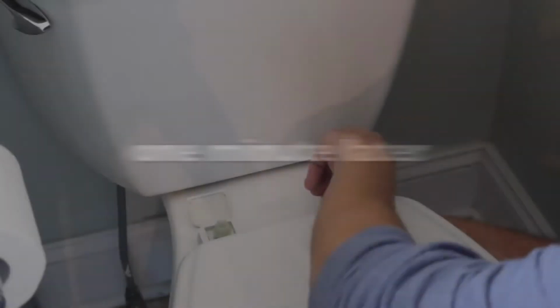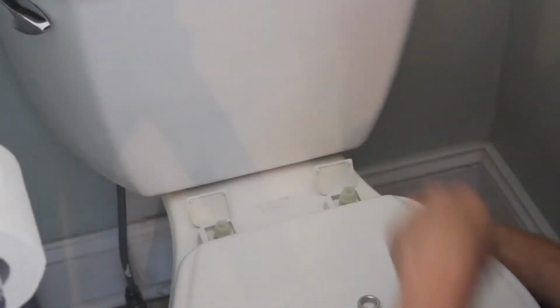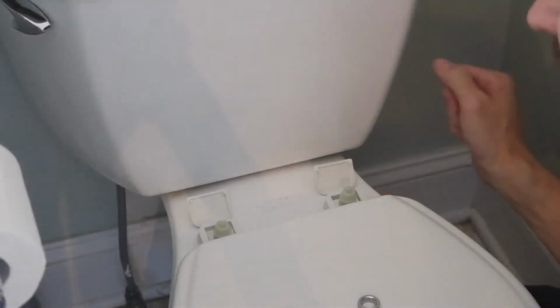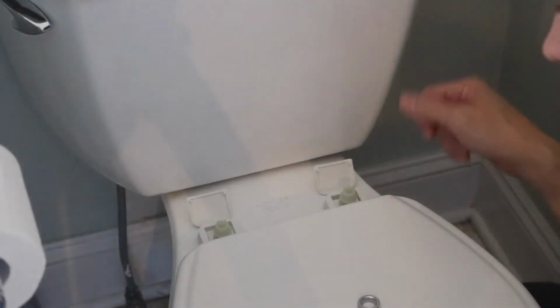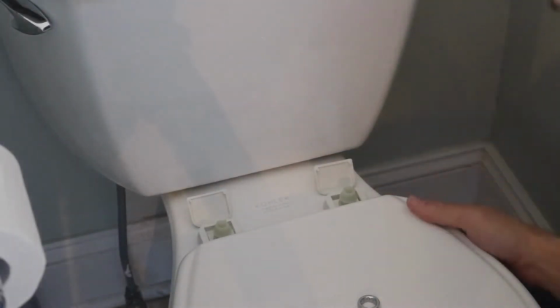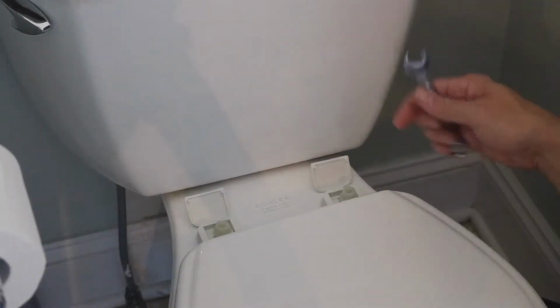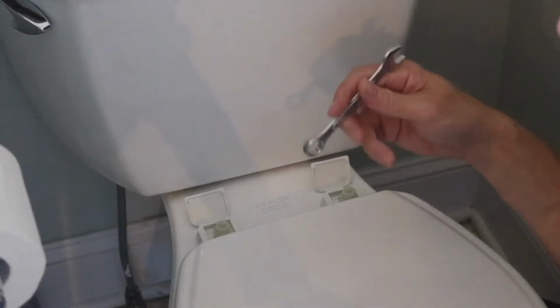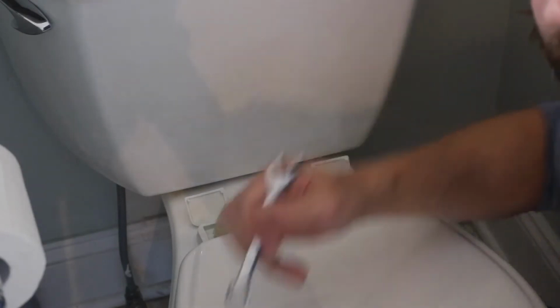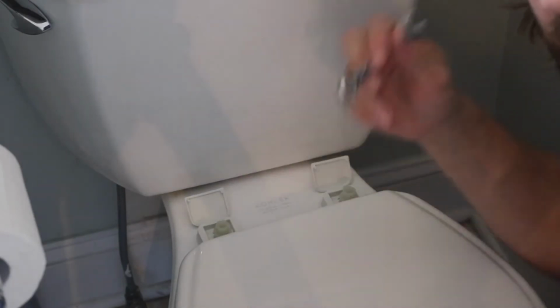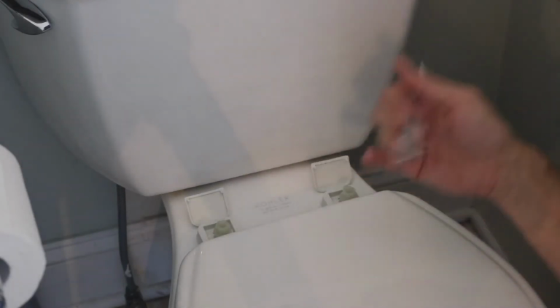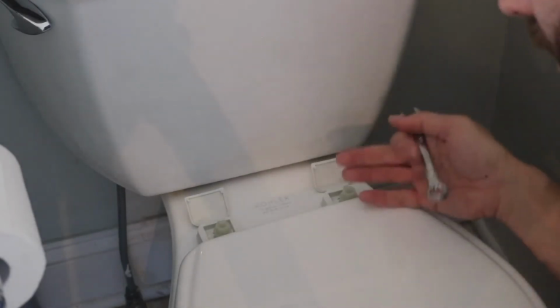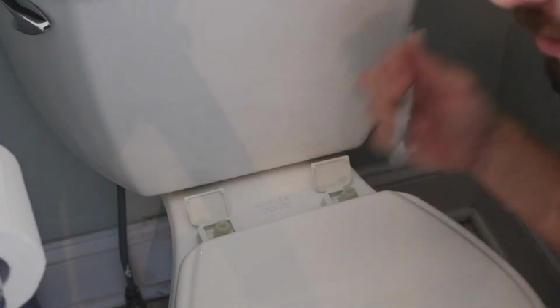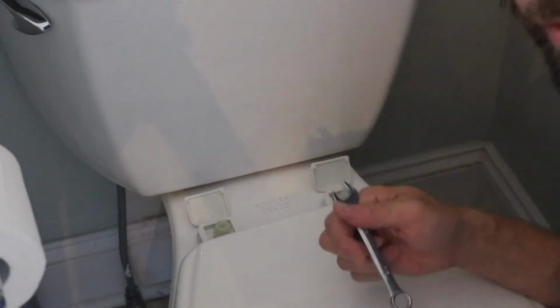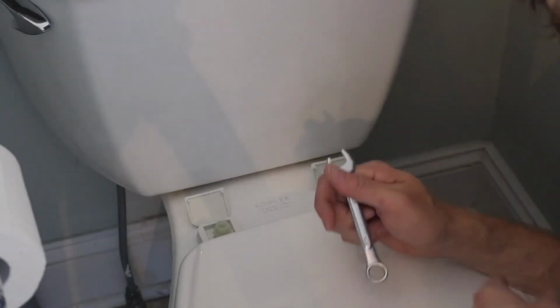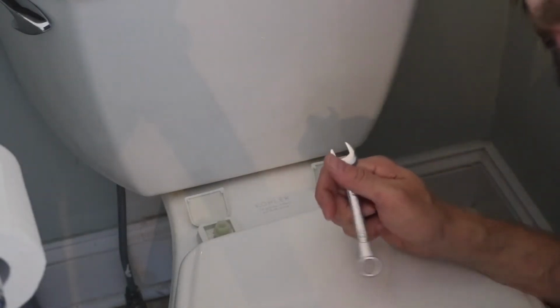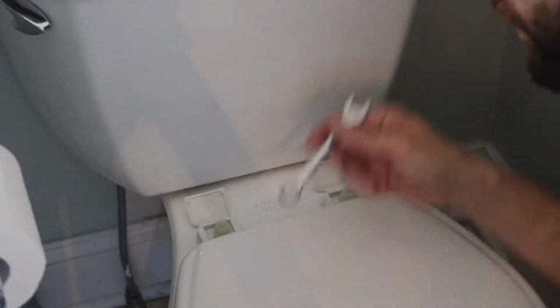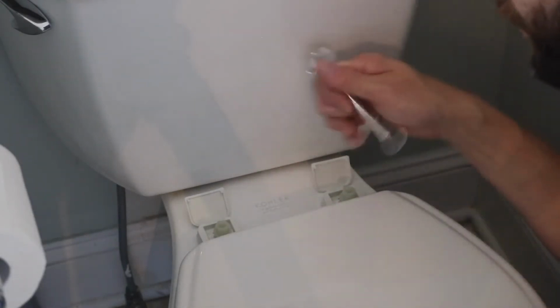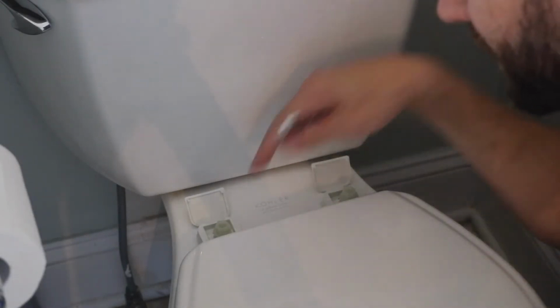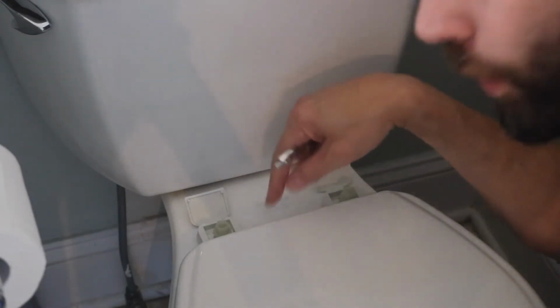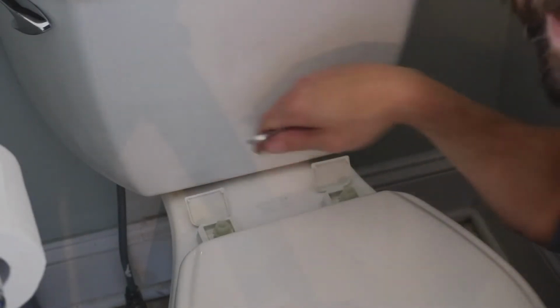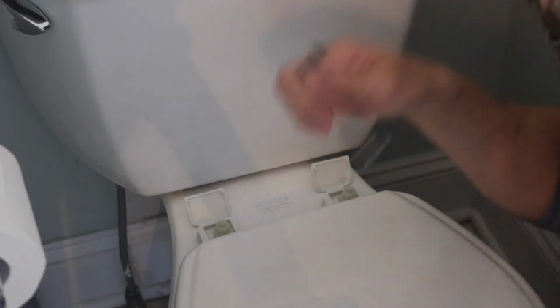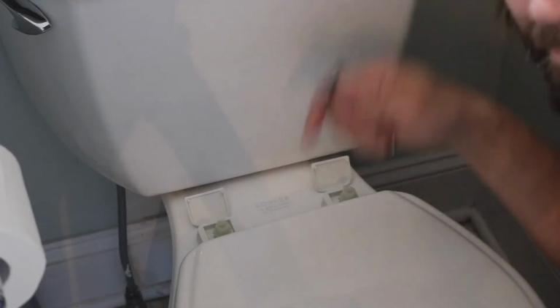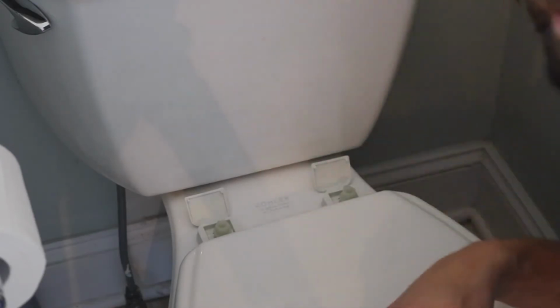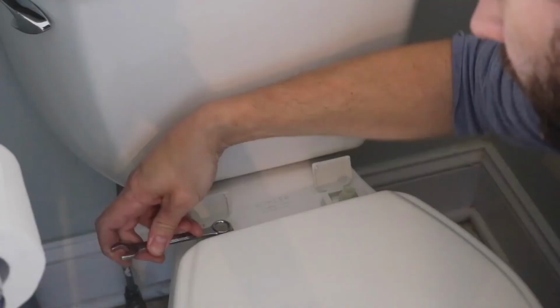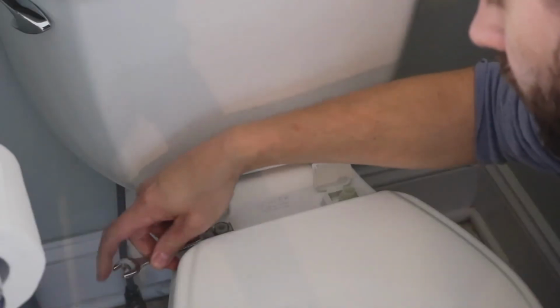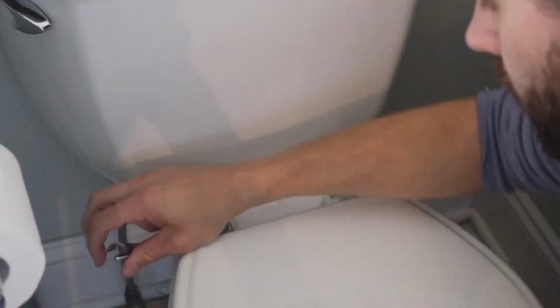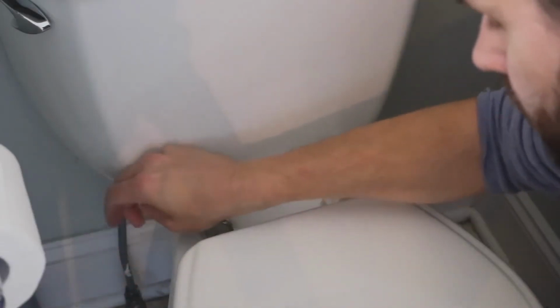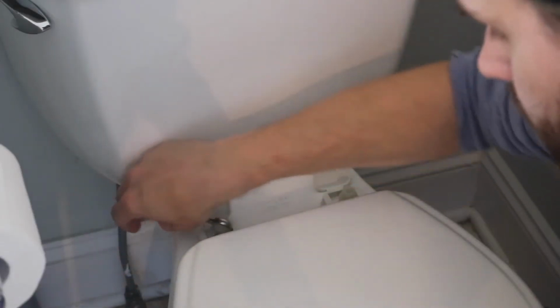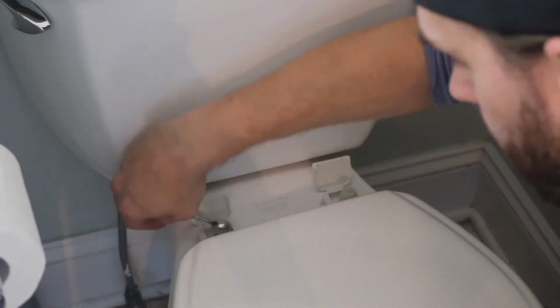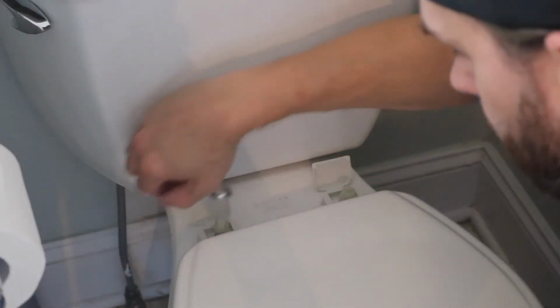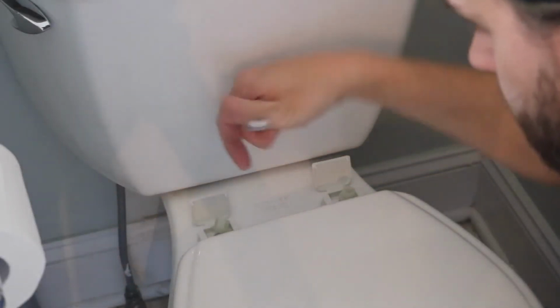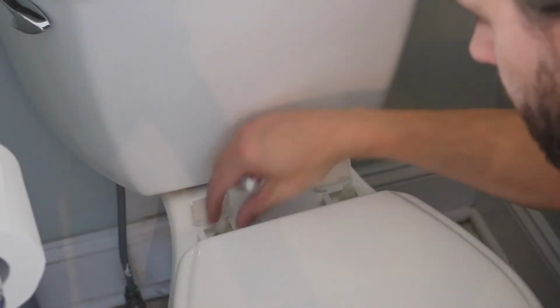I've got it as tight as I can get it by hand. This is what I like about this kind — I've installed one of these before. You literally just turn it and tighten it until it breaks. There we go — it just breaks off.